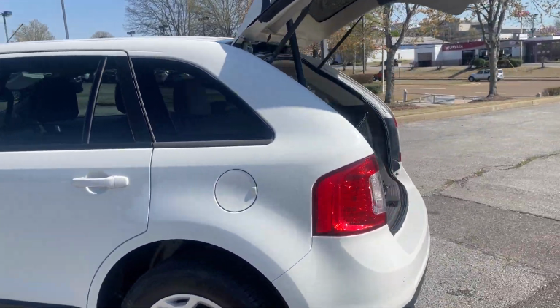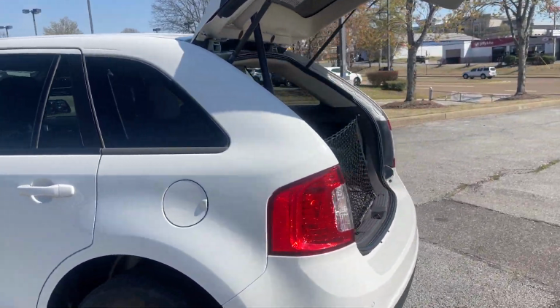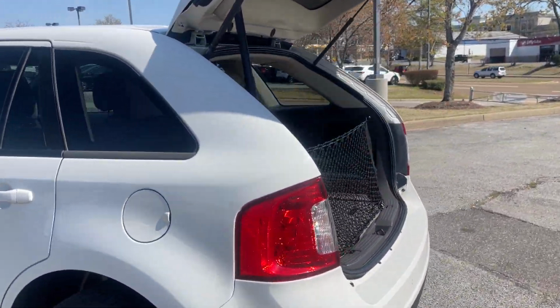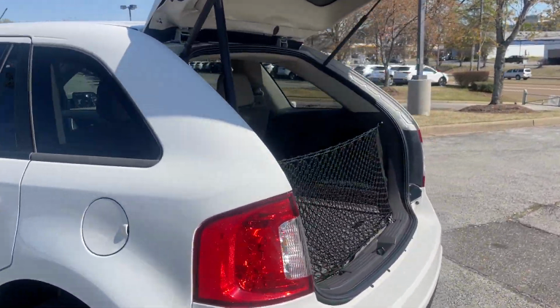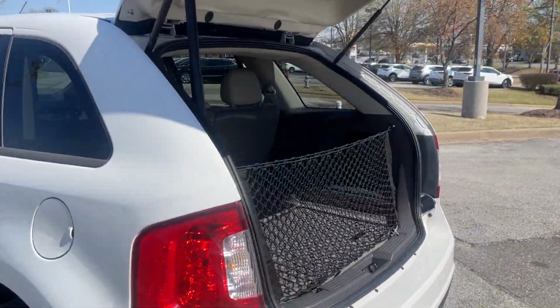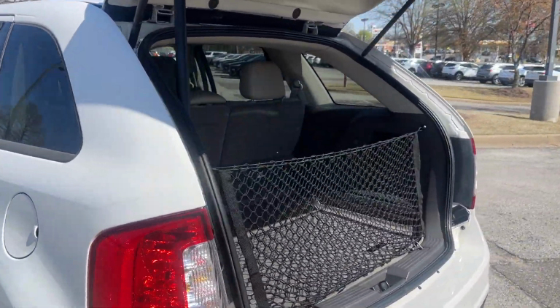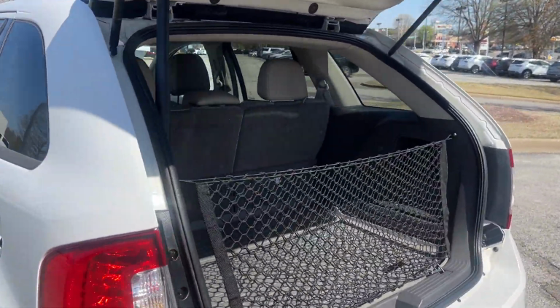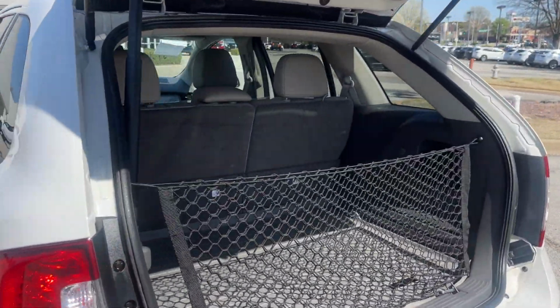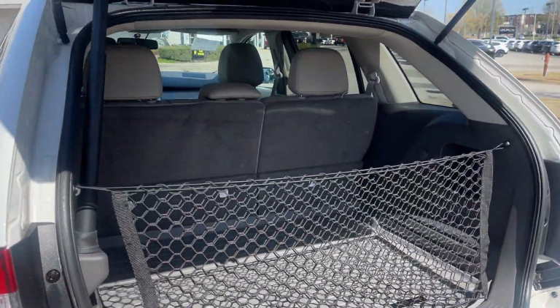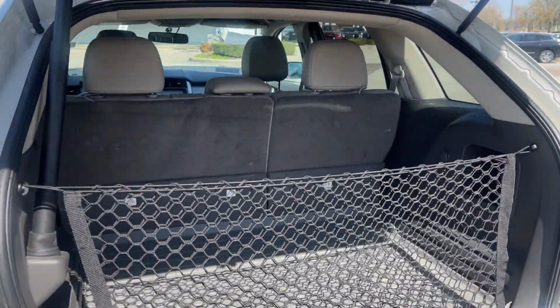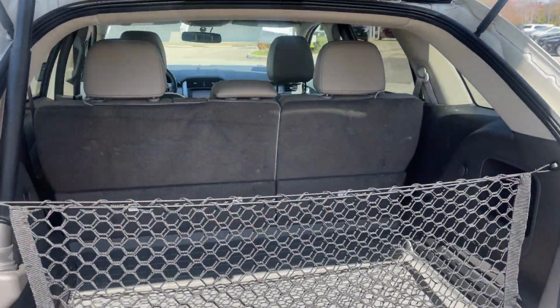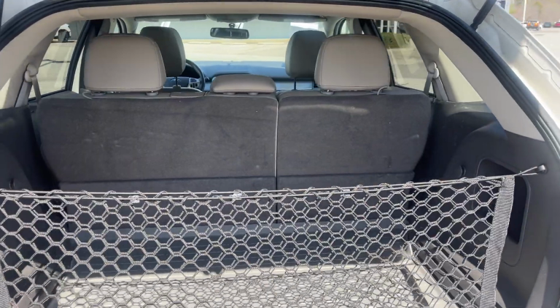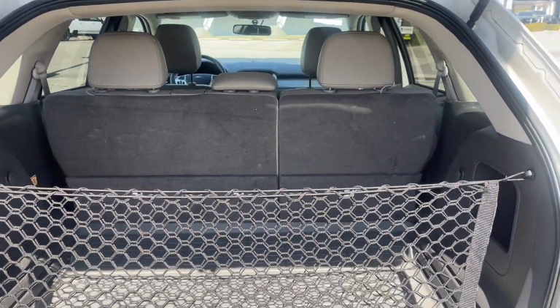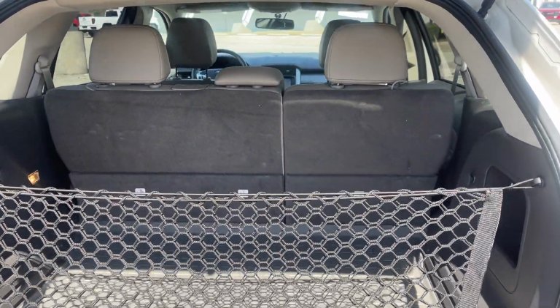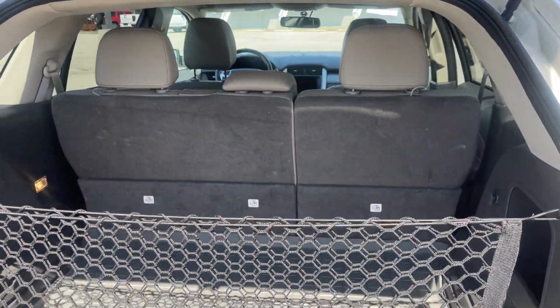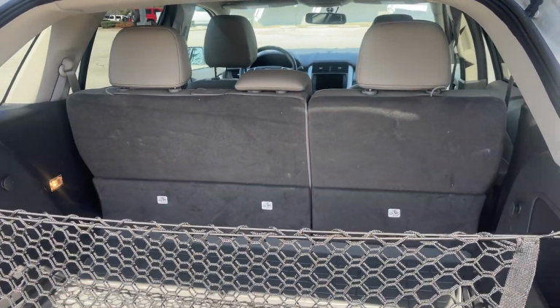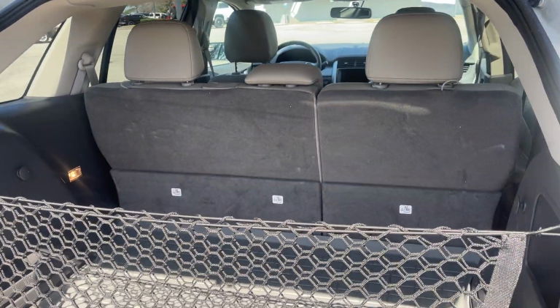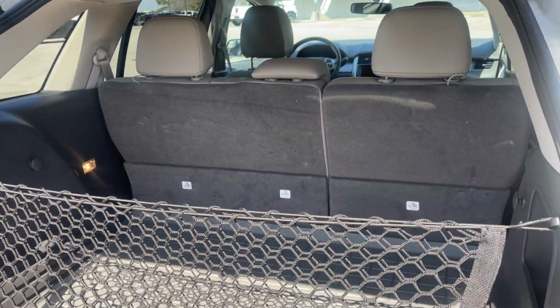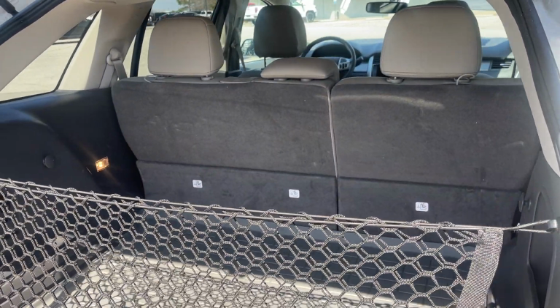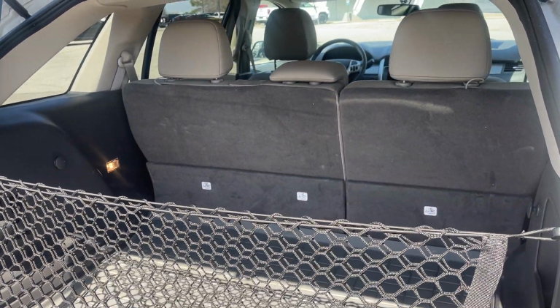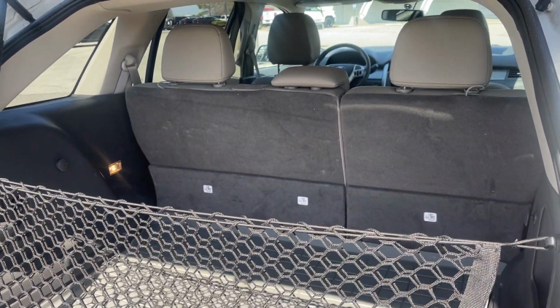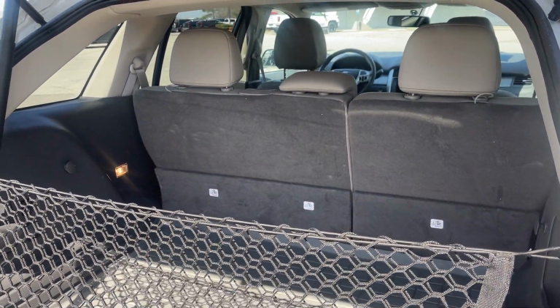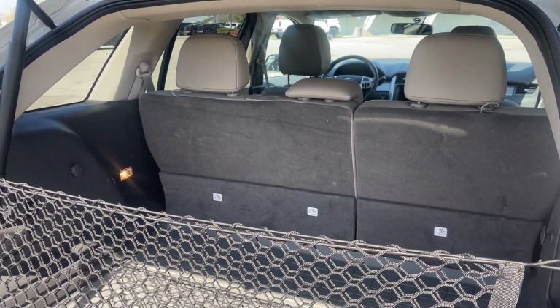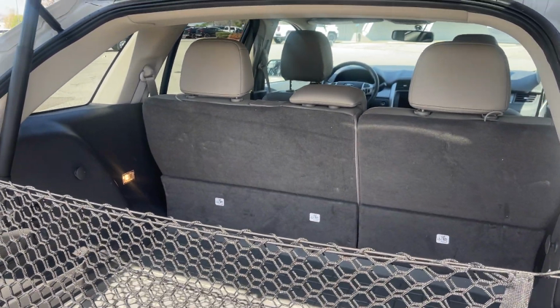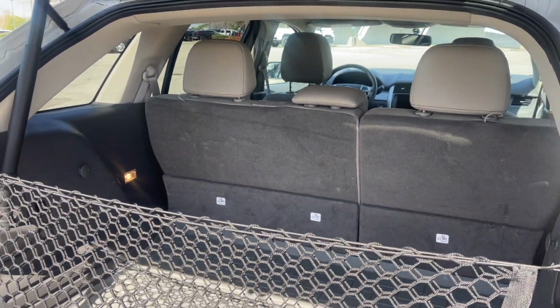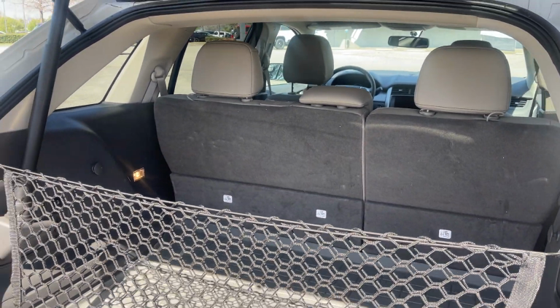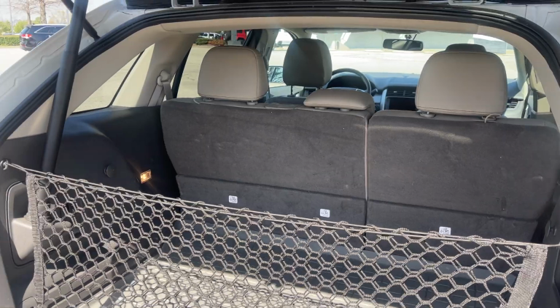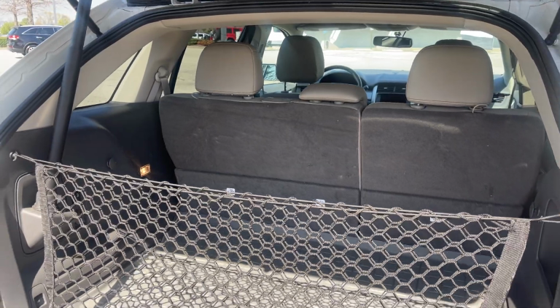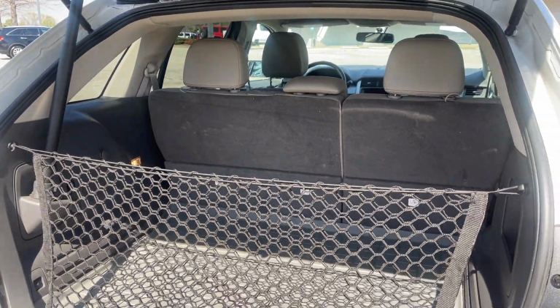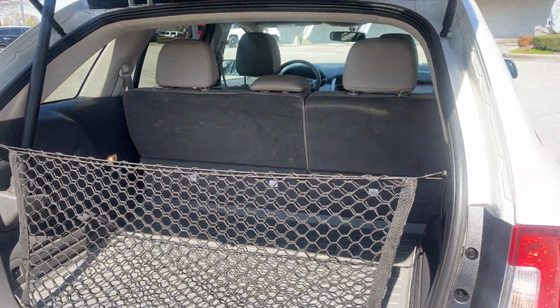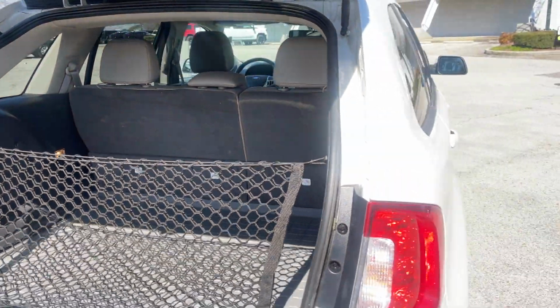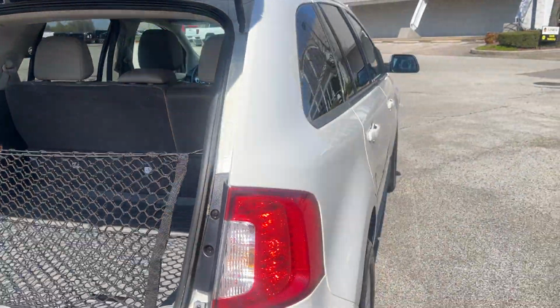And then of course, let's take a peek in the back. Look at the room you have back there behind the rear seat. If that's not enough, just fold them down and then you come up with a lot more room.